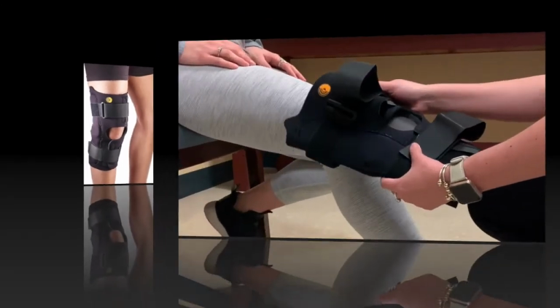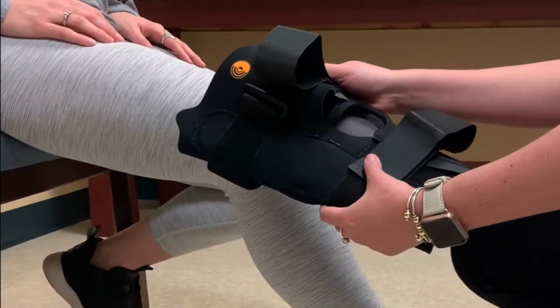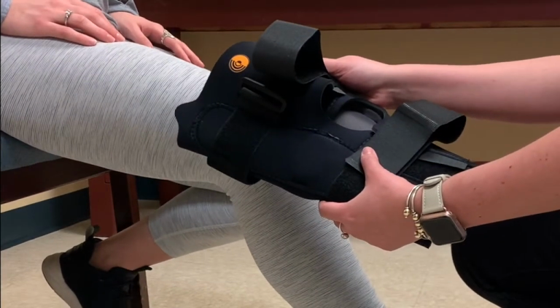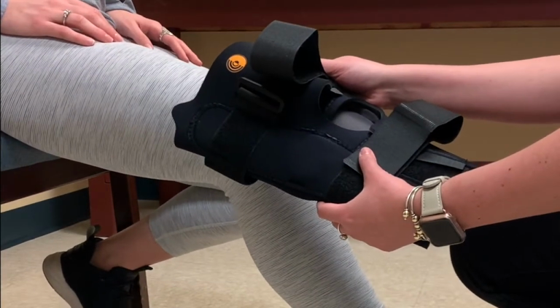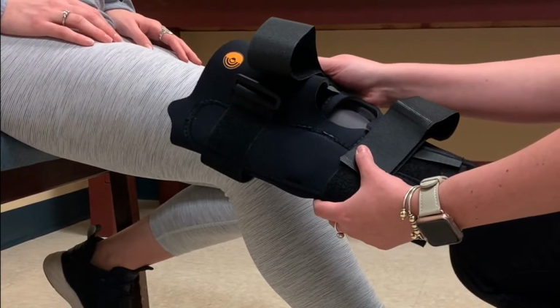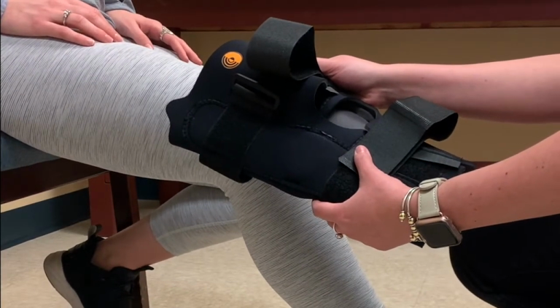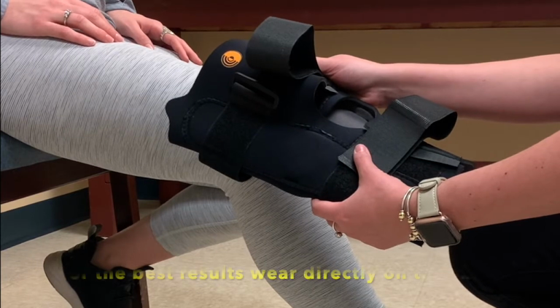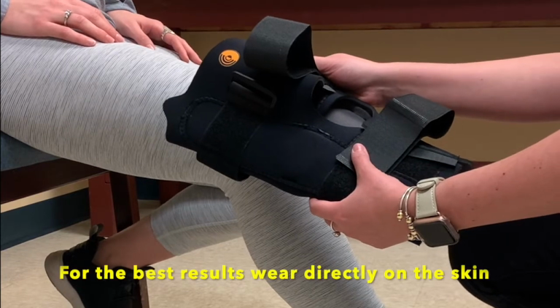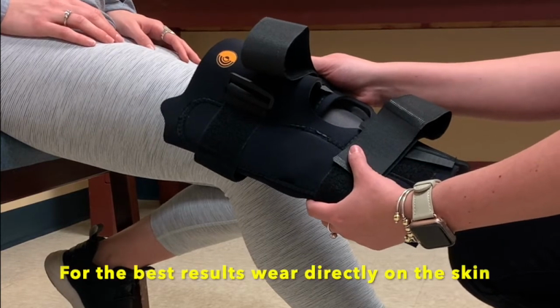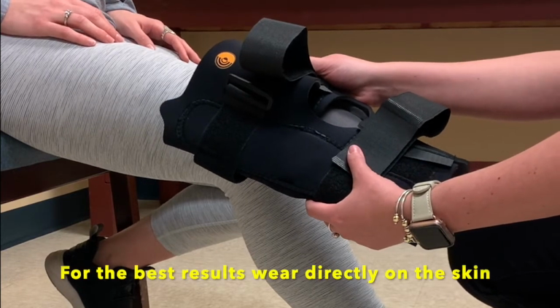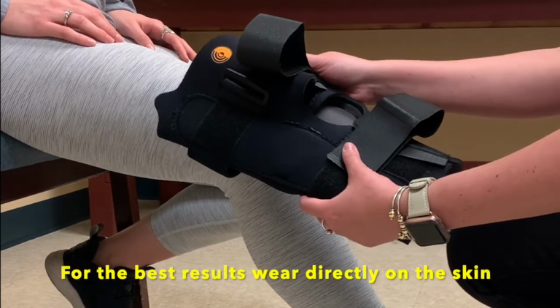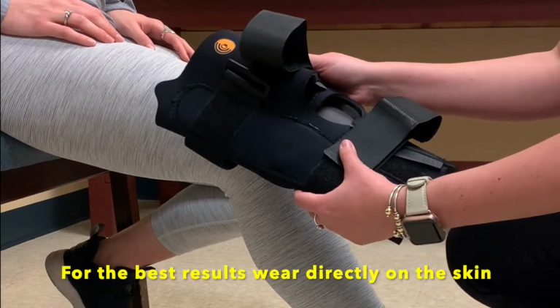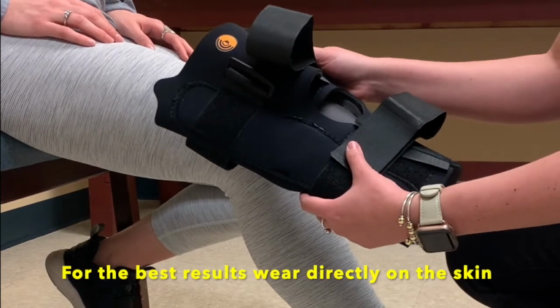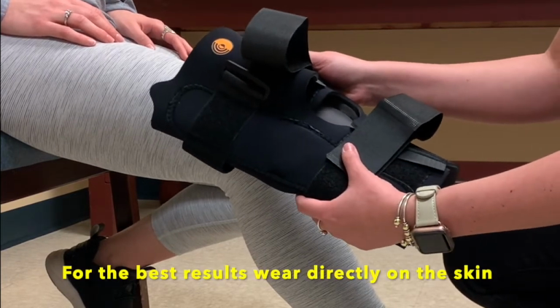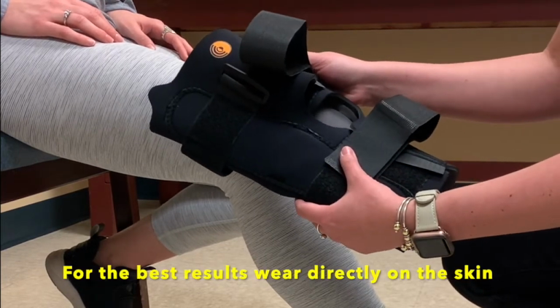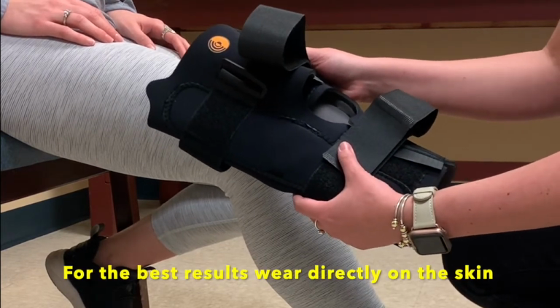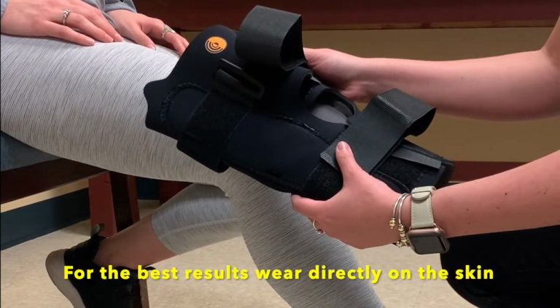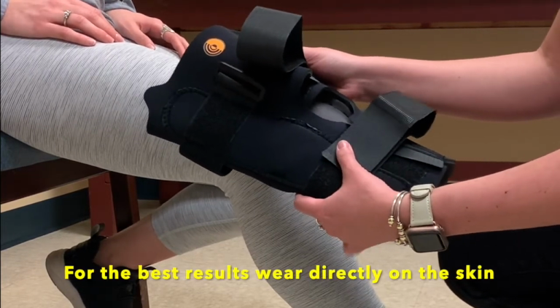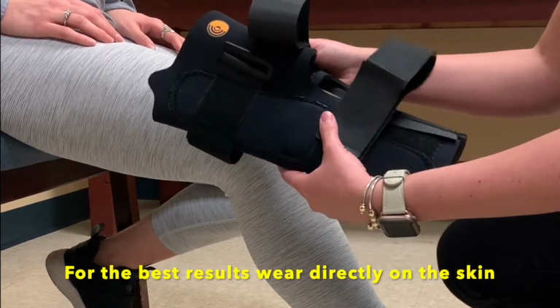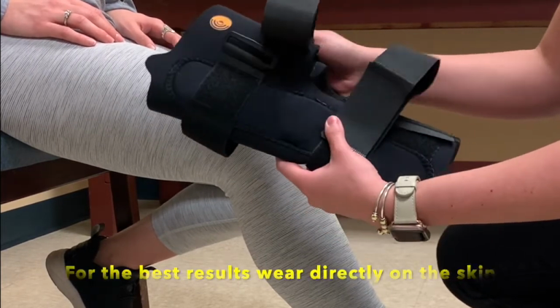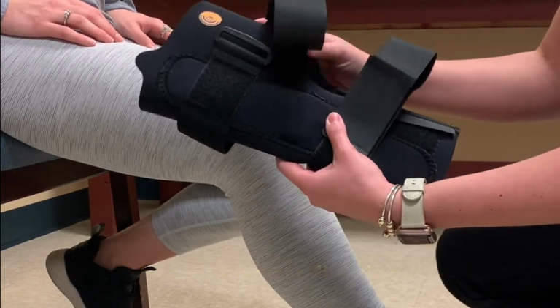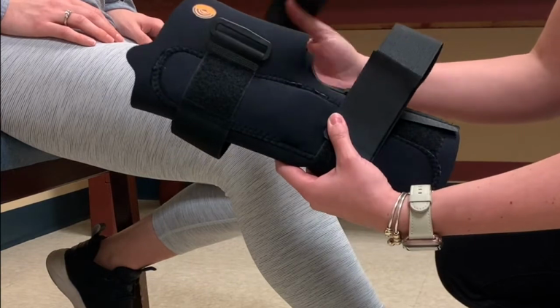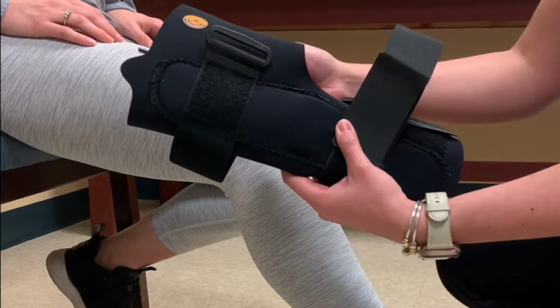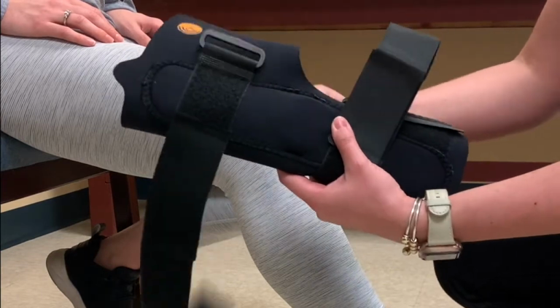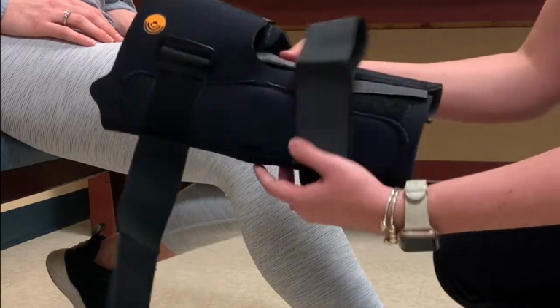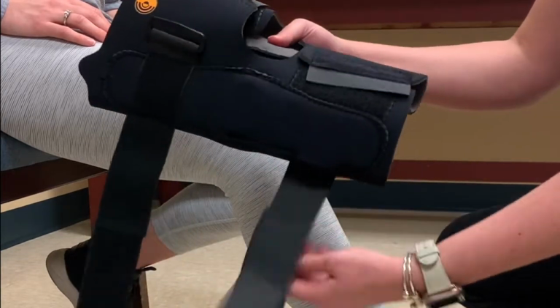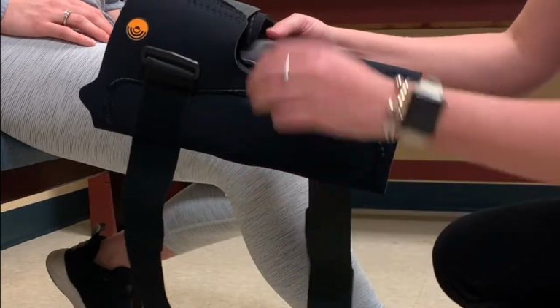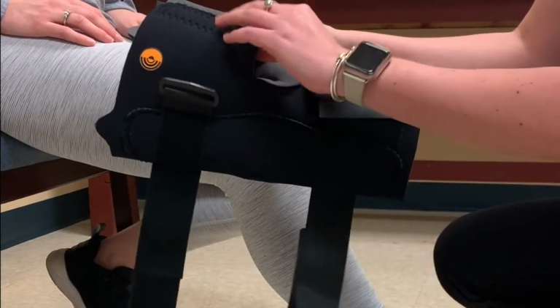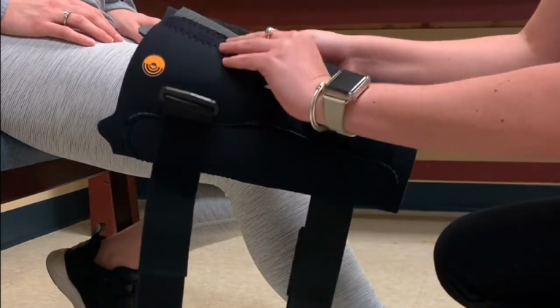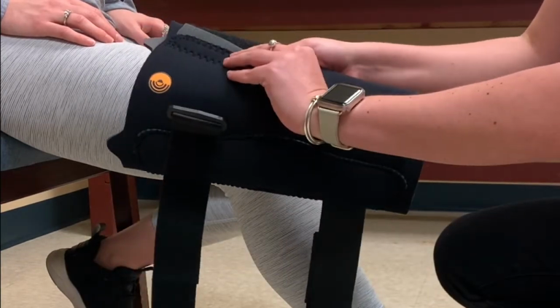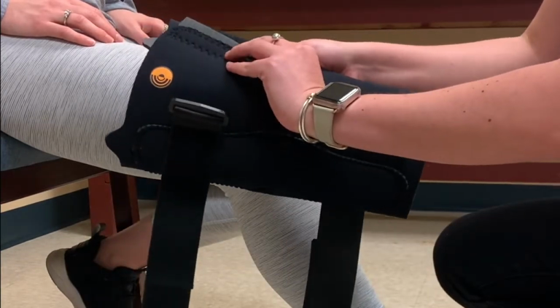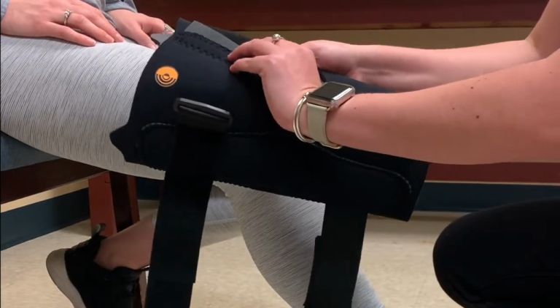For the Corflex 13-inch anterior closure knee wrap with hinge, you're going to first start by undoing both of the straps and opening up the front closure.